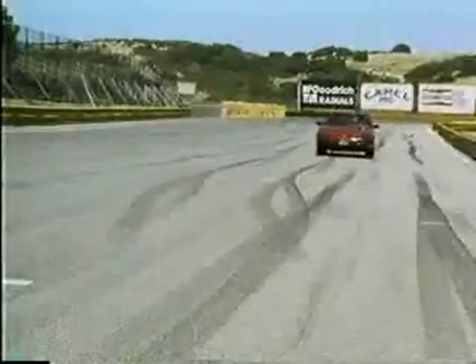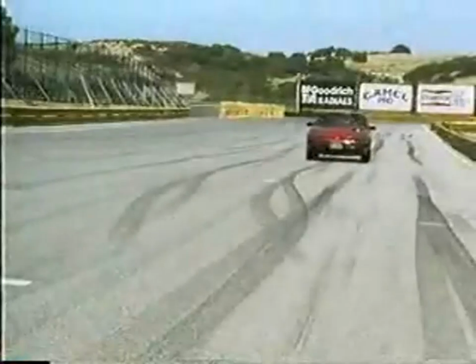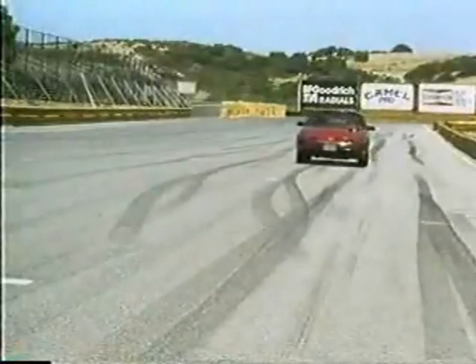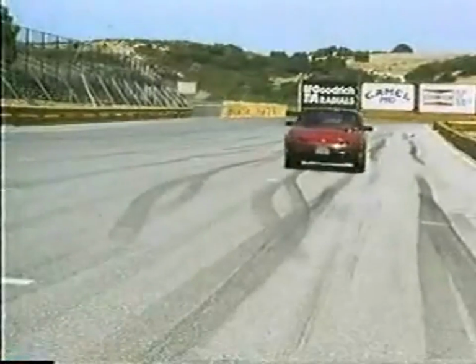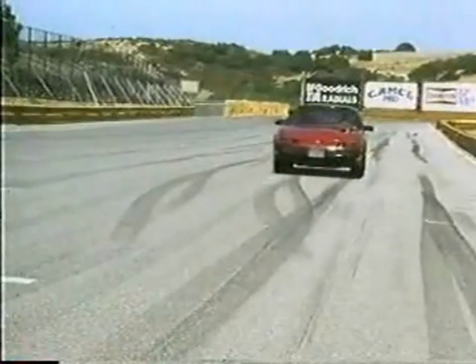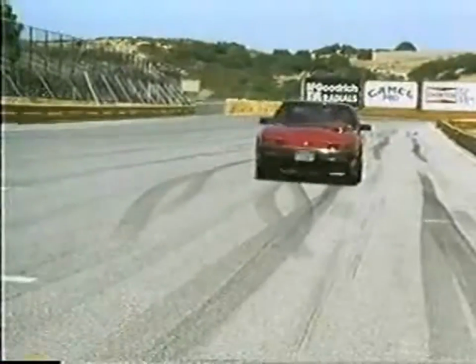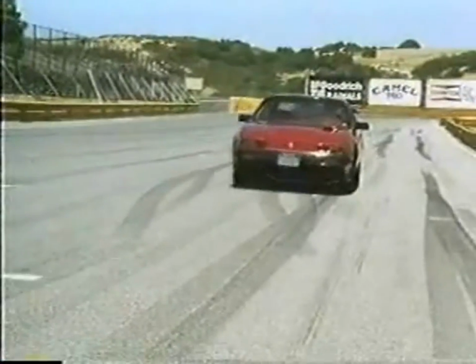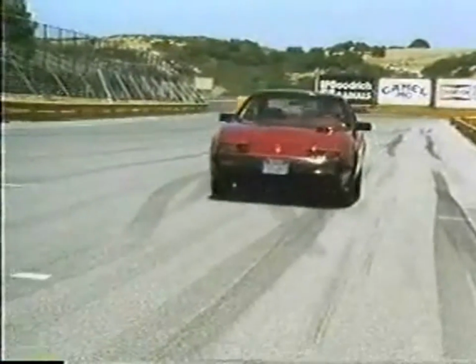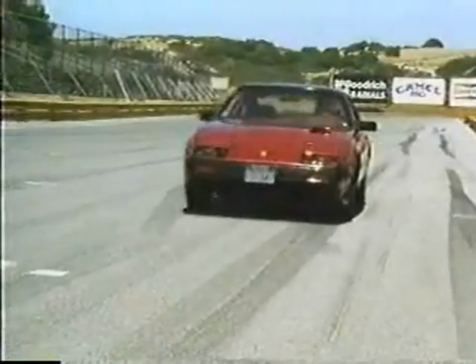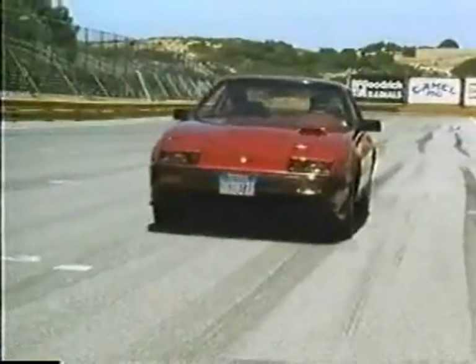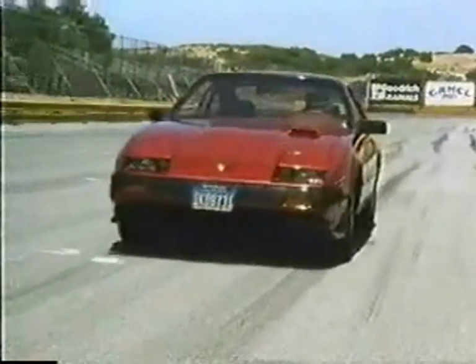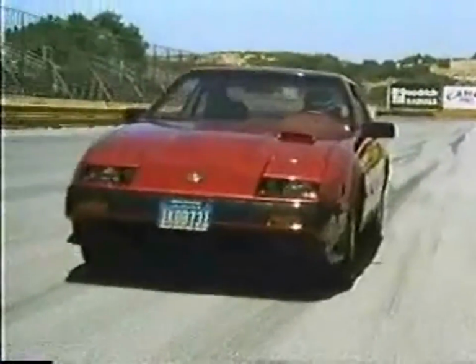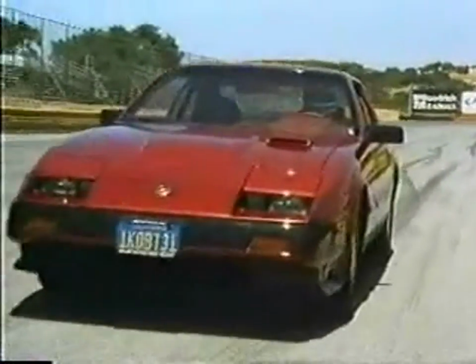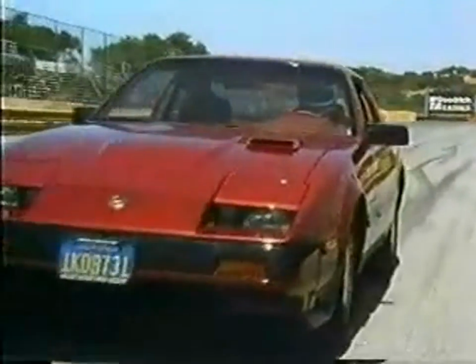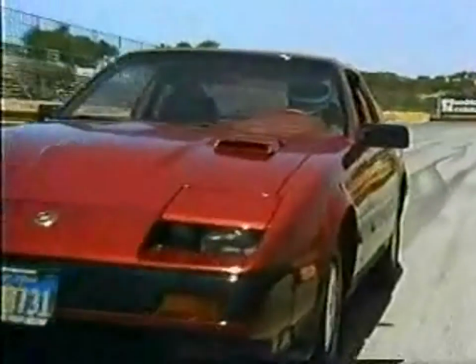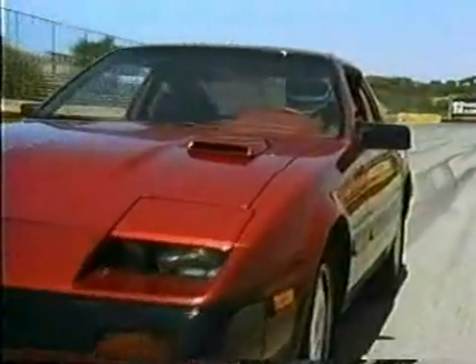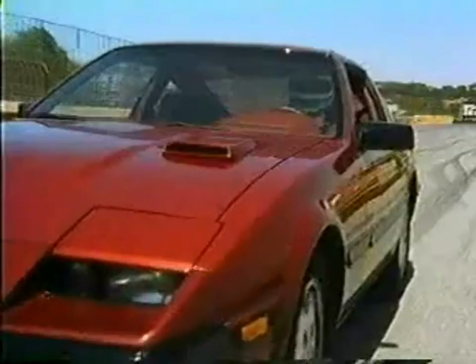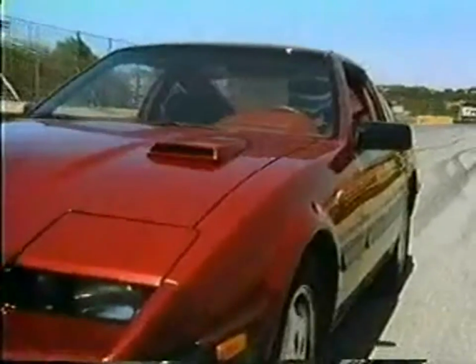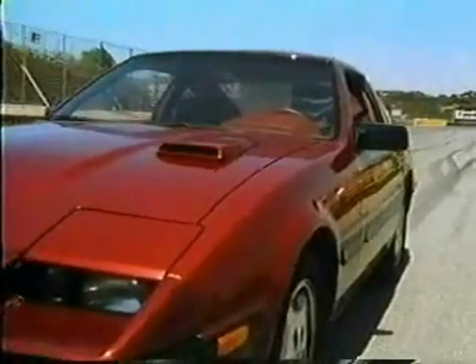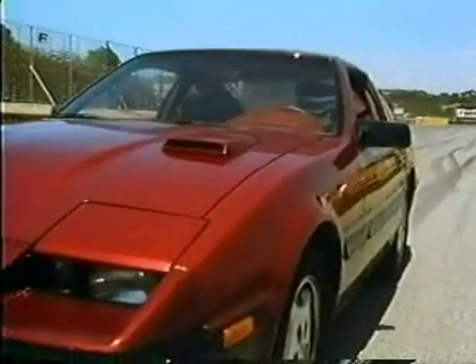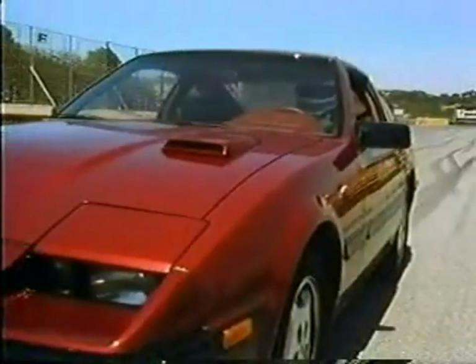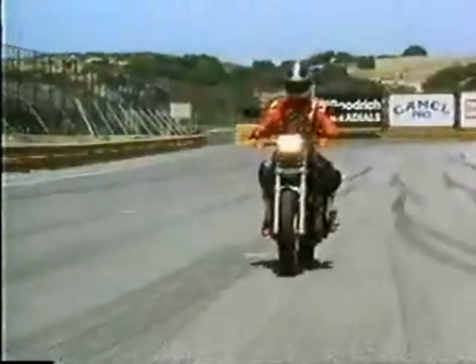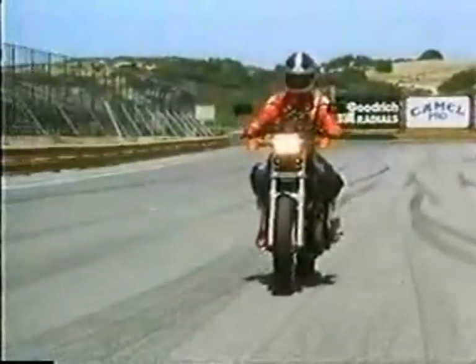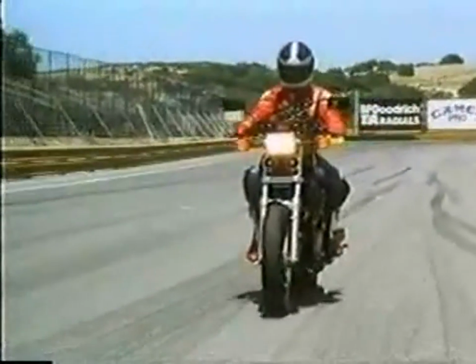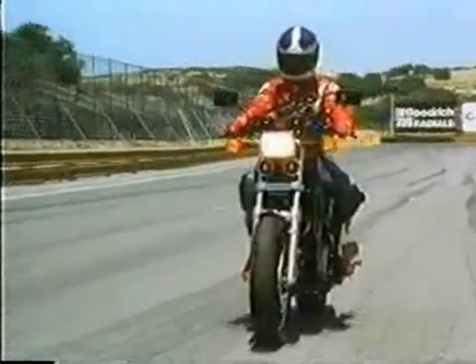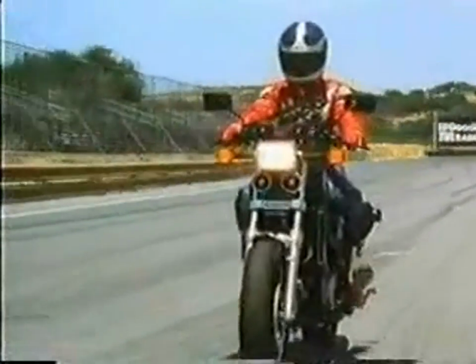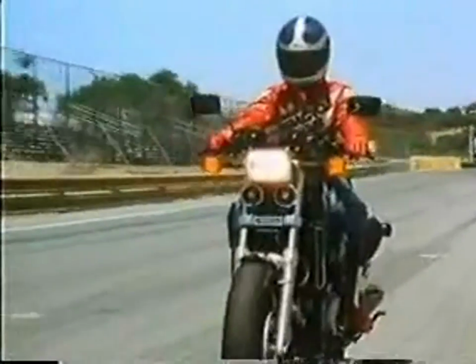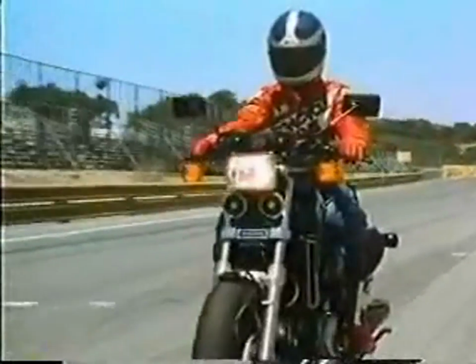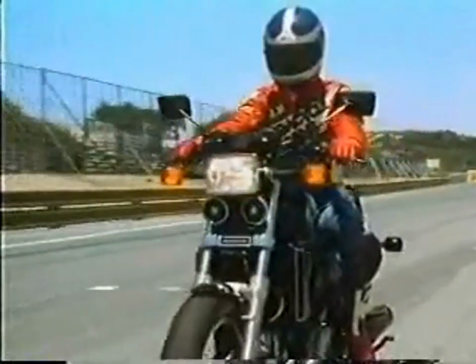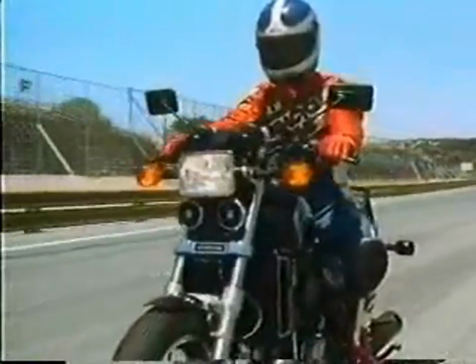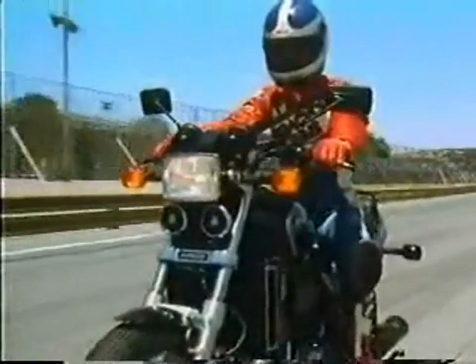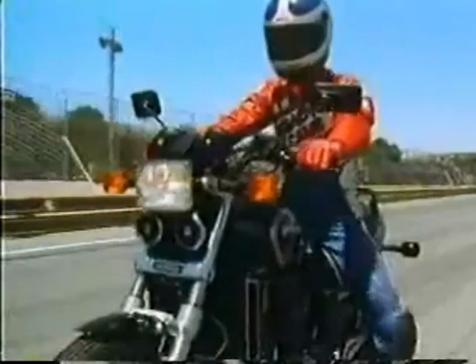The car is a Nissan 300ZX Turbo with 200 horsepower. It accelerates to 60 miles per hour in 7 seconds. The street bike is a 700 Honda Sabre and it hits 60 in 4 seconds.